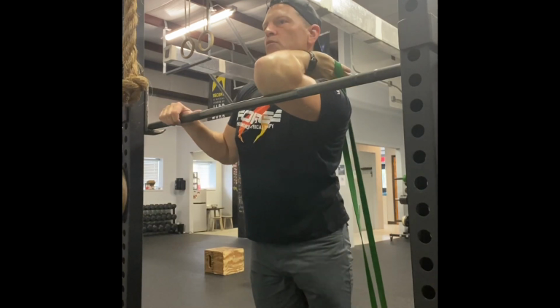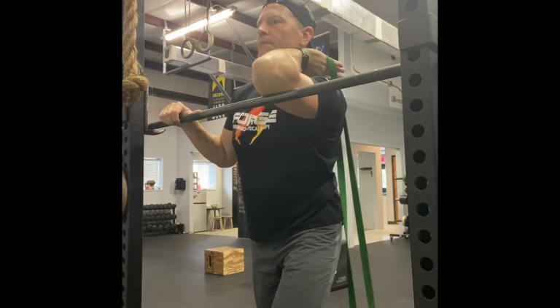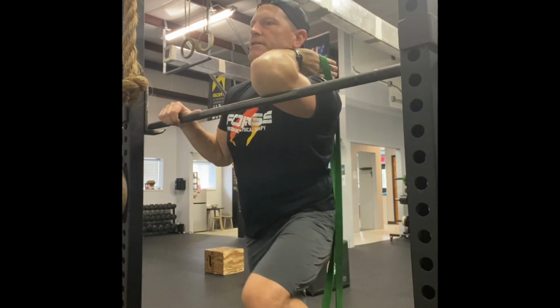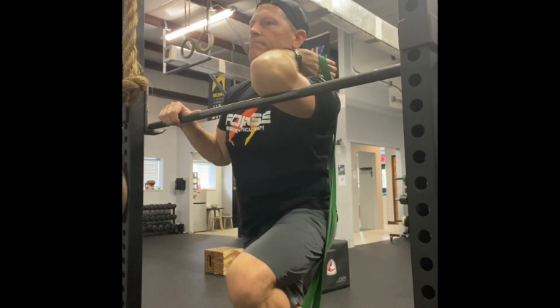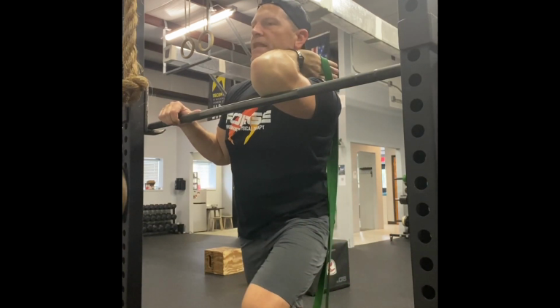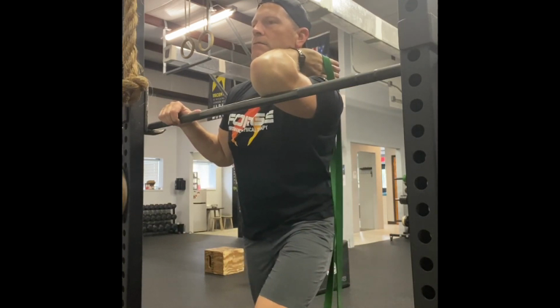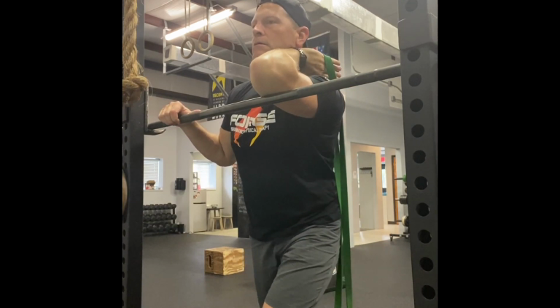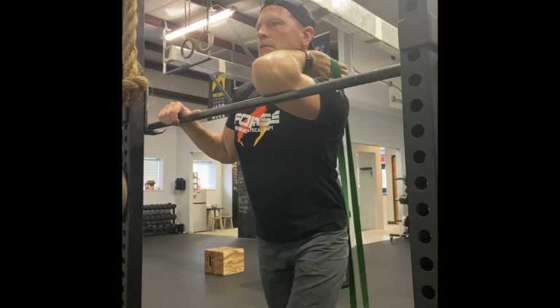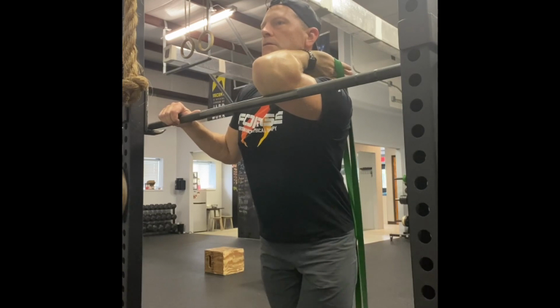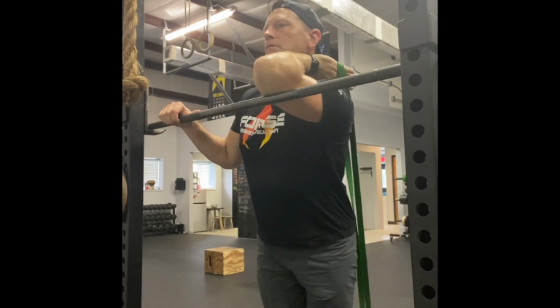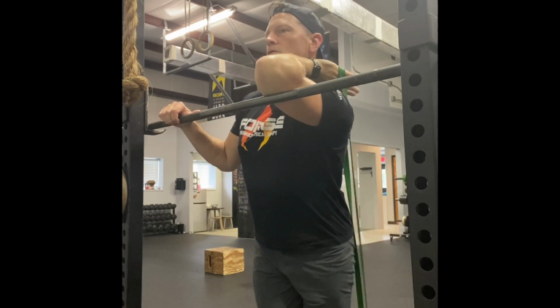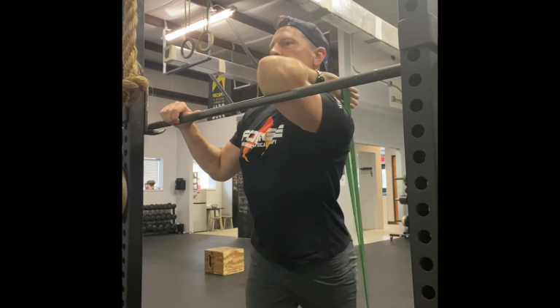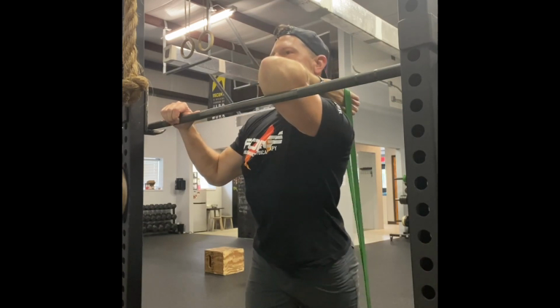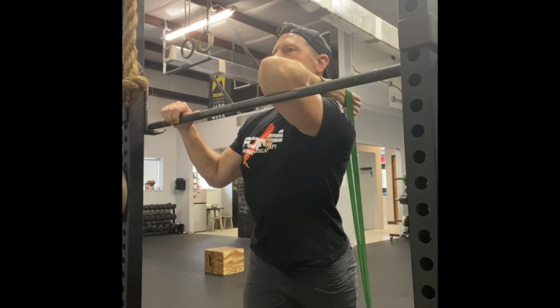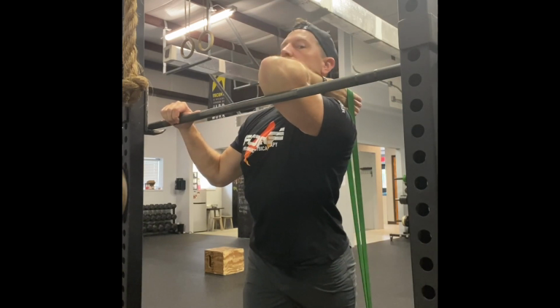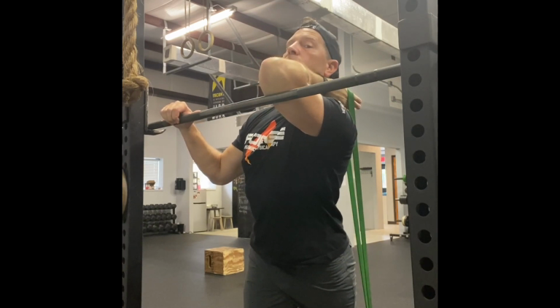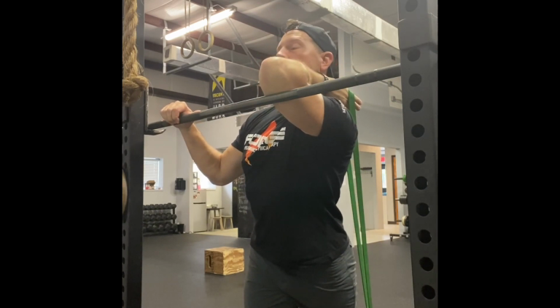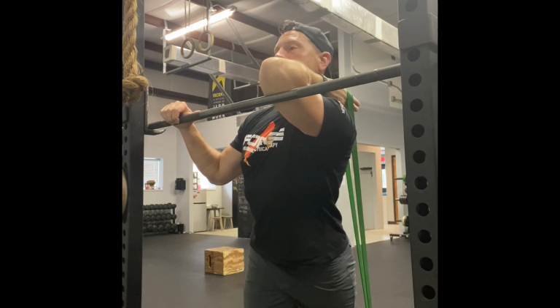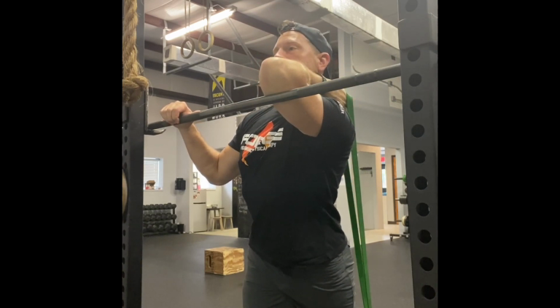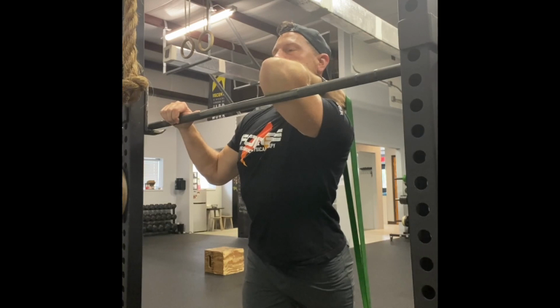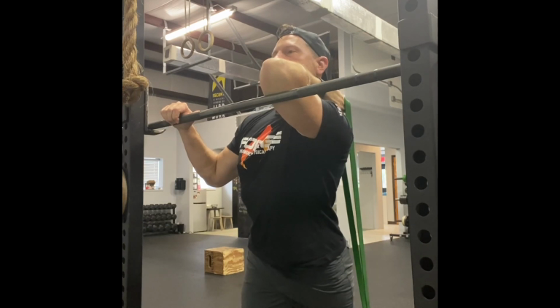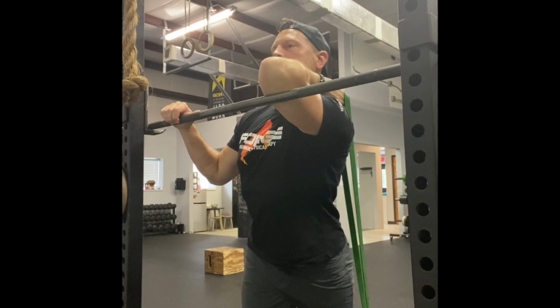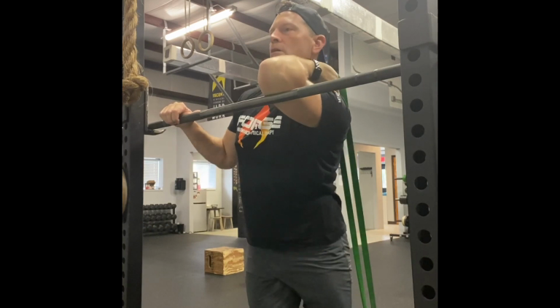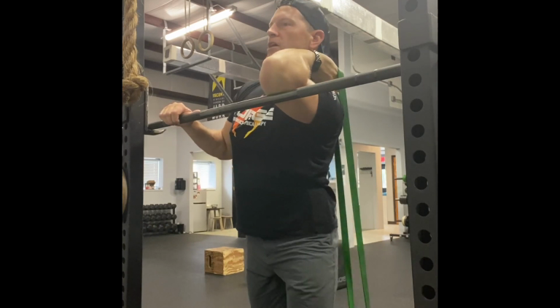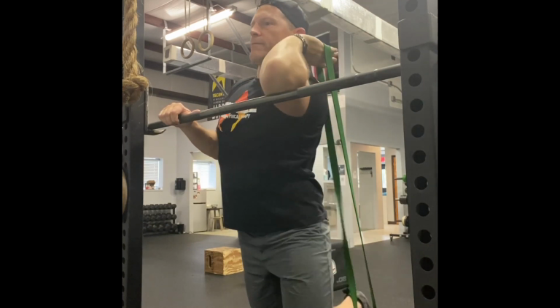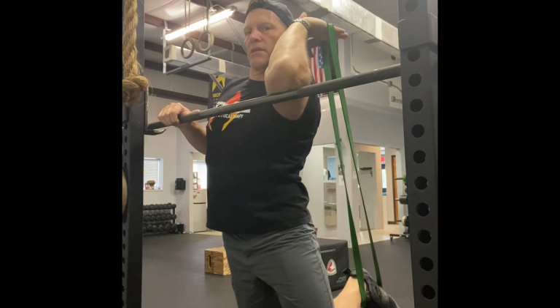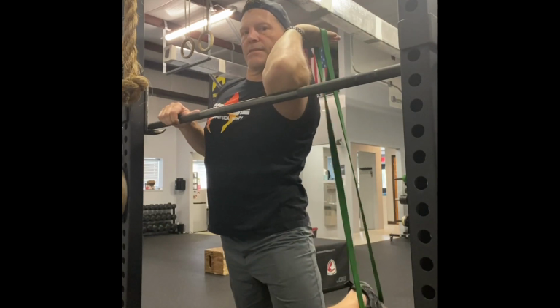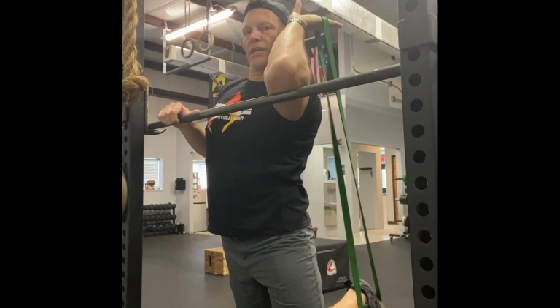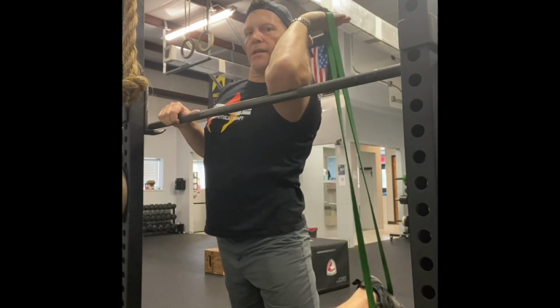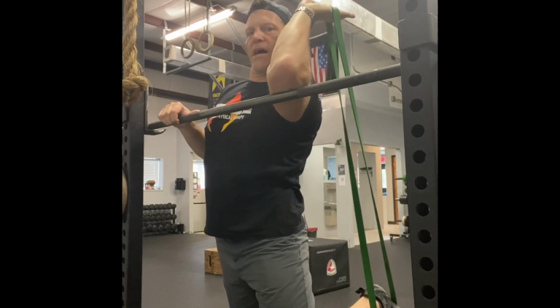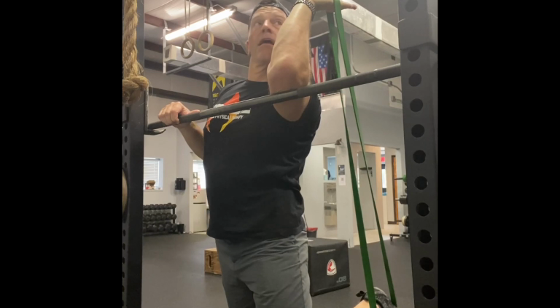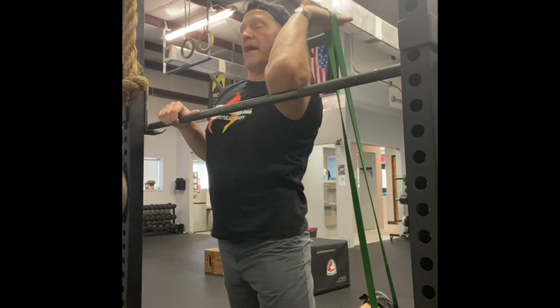We're going to do repetitions of this for about a minute, or if some part of your arm decides that it doesn't want to do that anymore. I'm also working my wrist a little bit into pronation, trying to turn my thumb out.